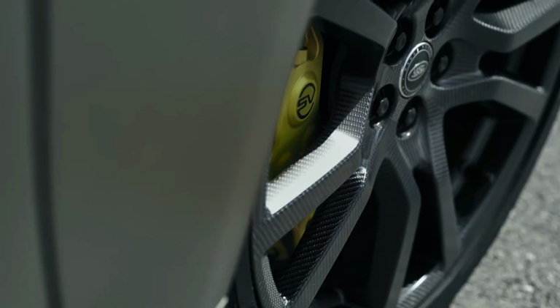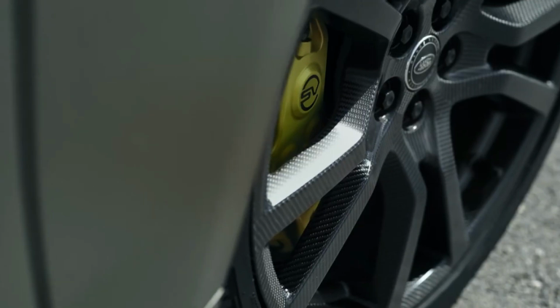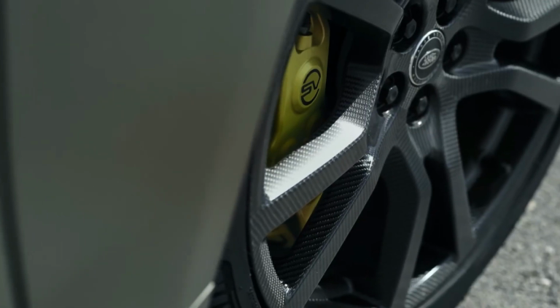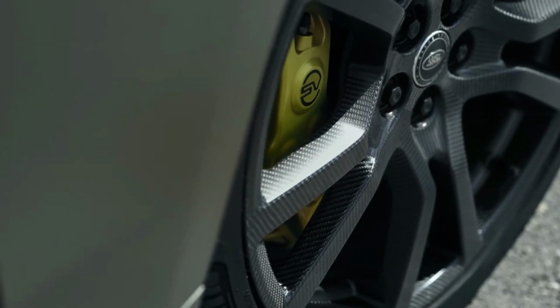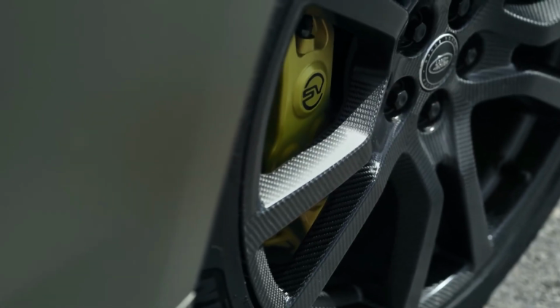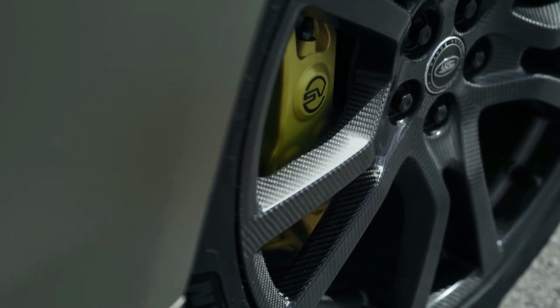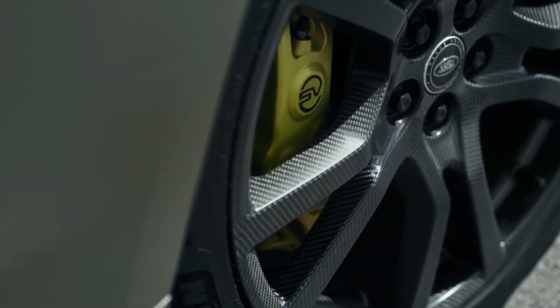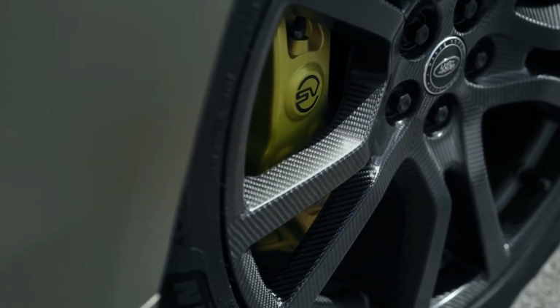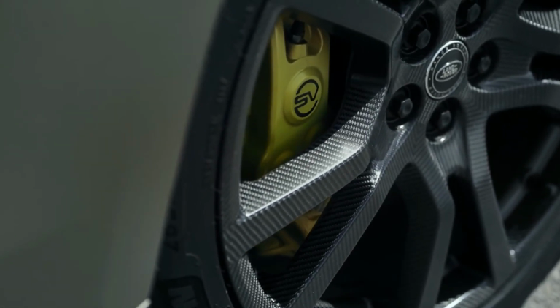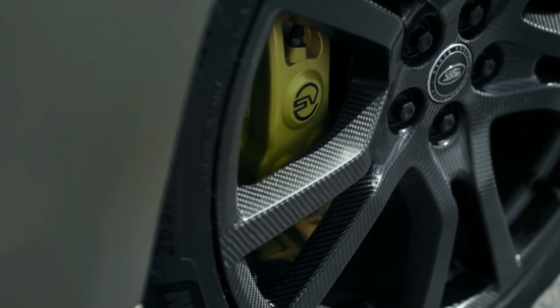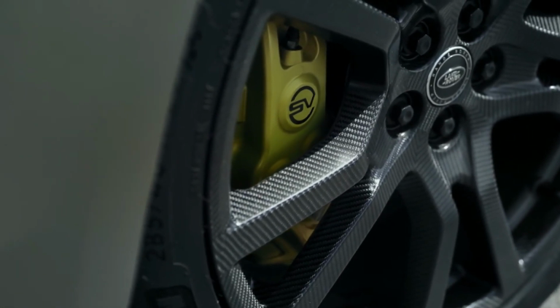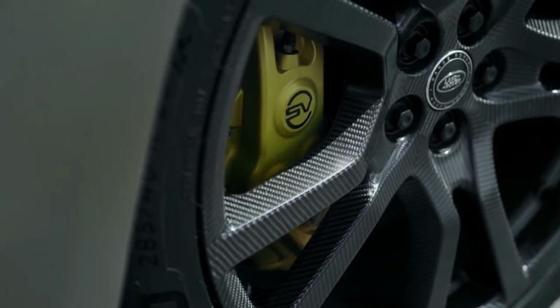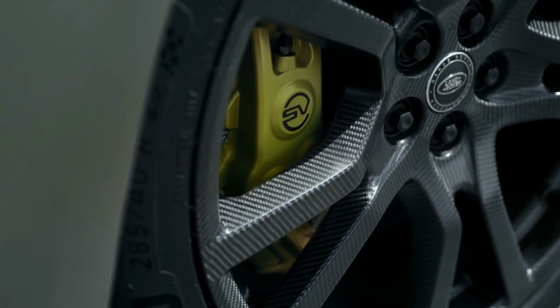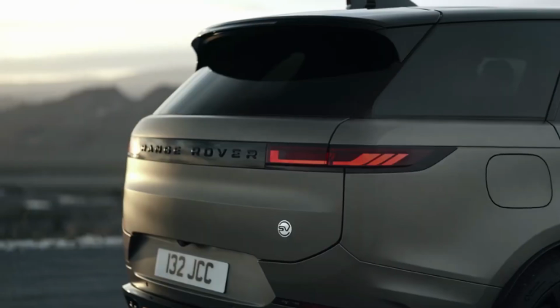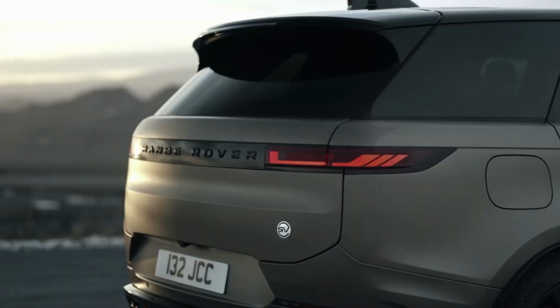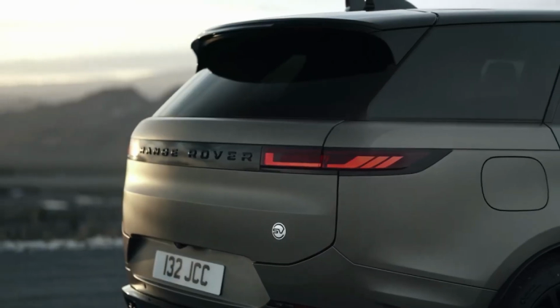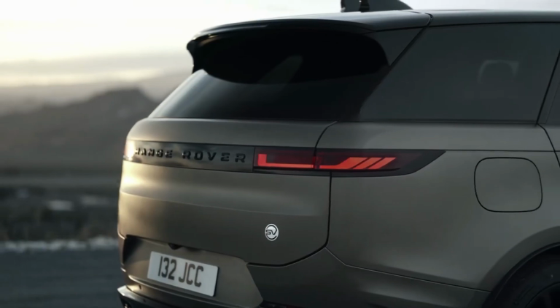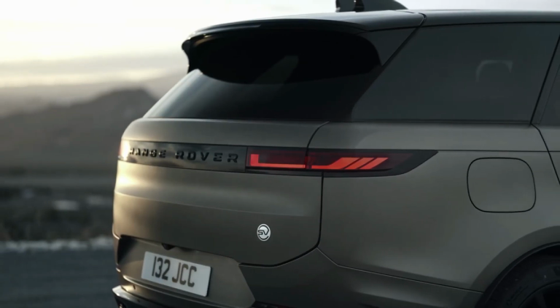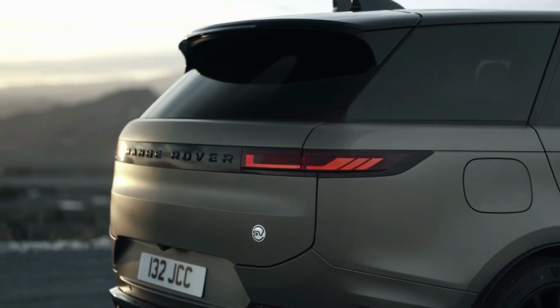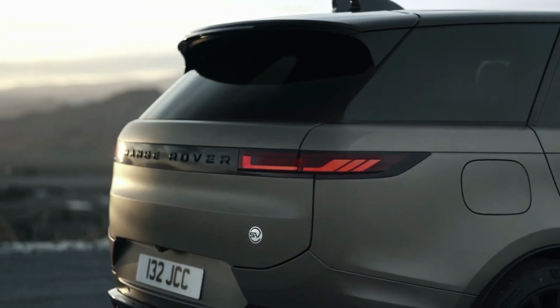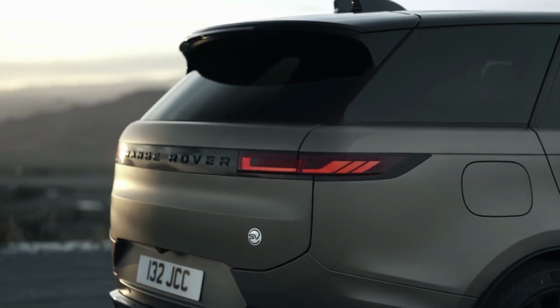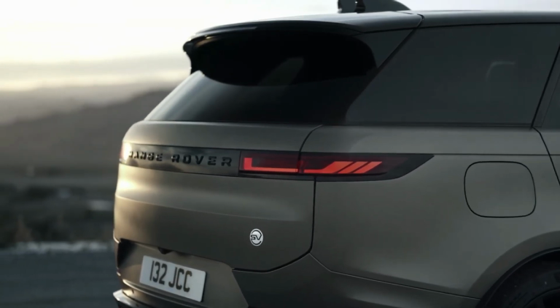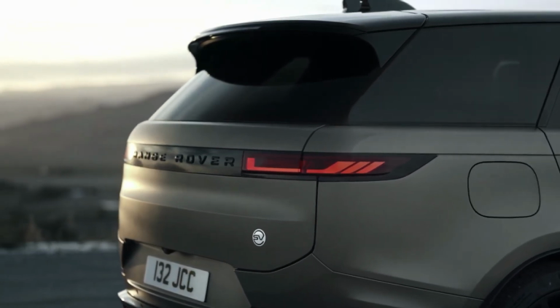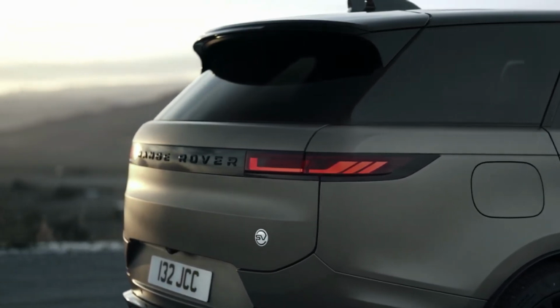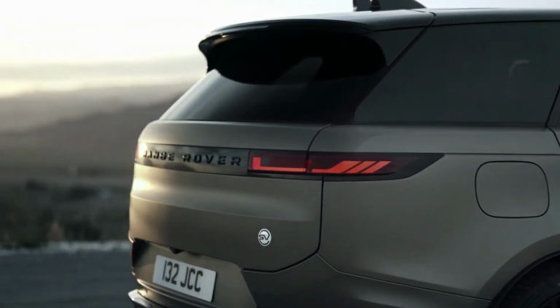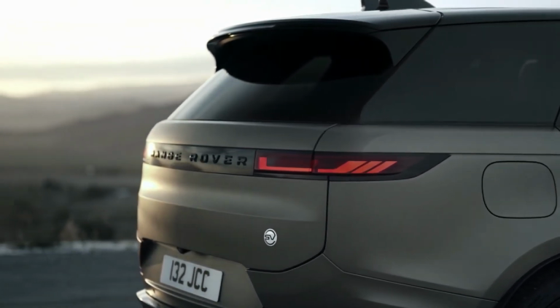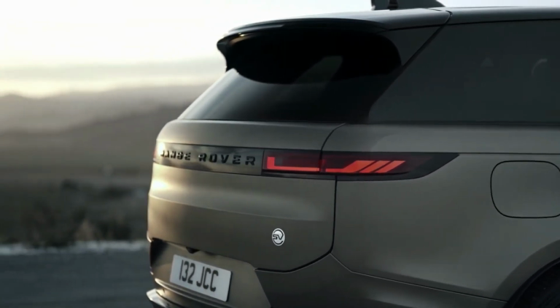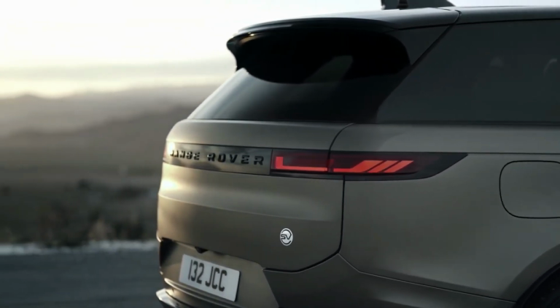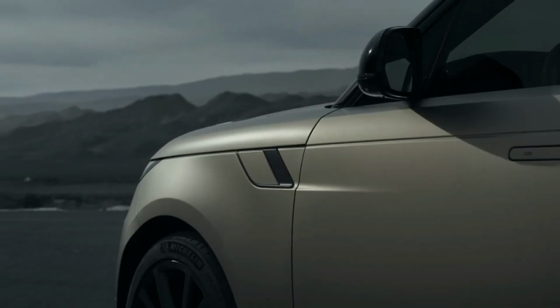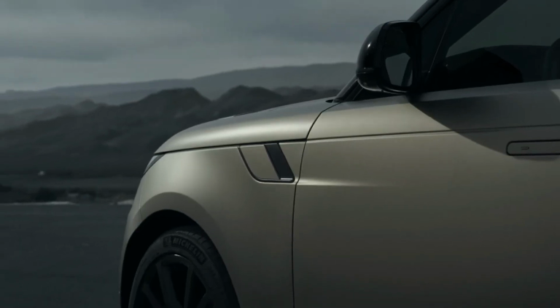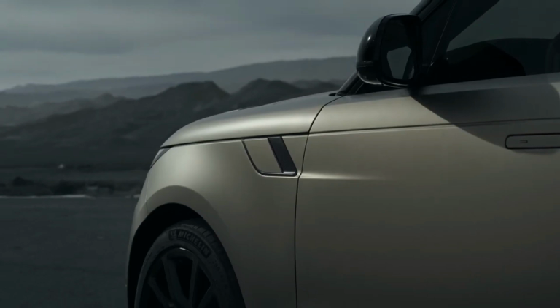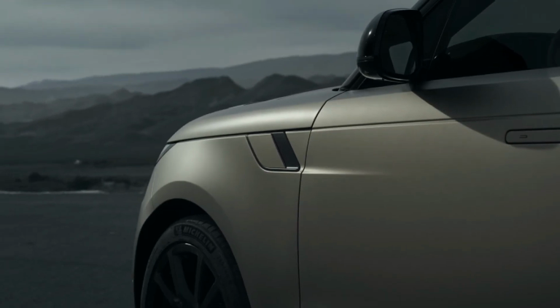The Range Rover Sport SV Edition 1 is available in three distinctive color recommendations, each with unique branding on the center console, front splitter, tread plates, and puddle lamps.